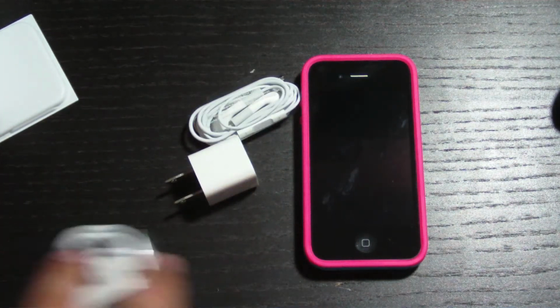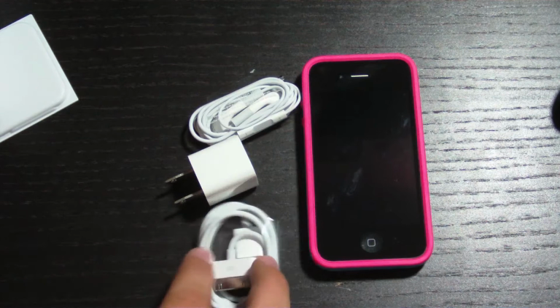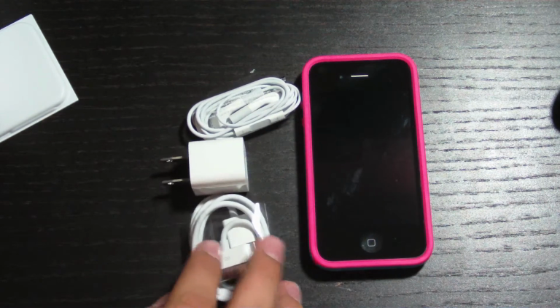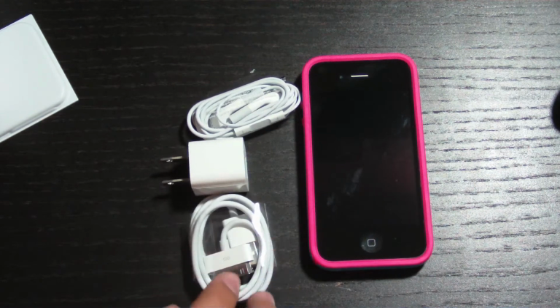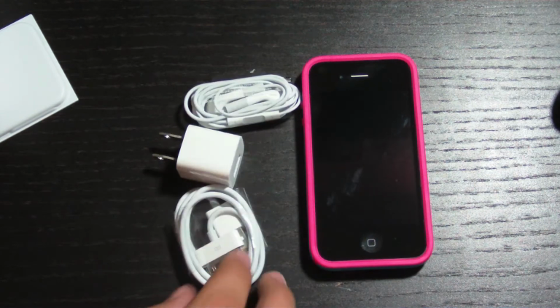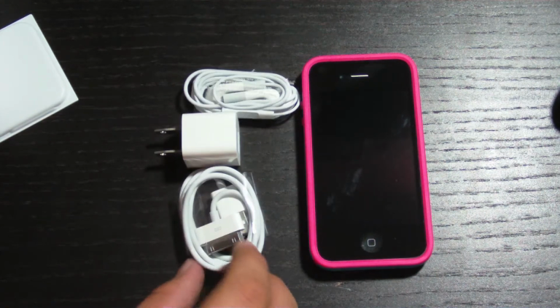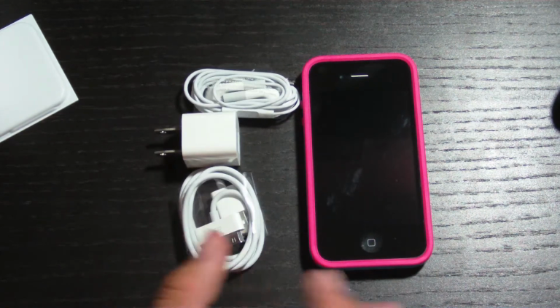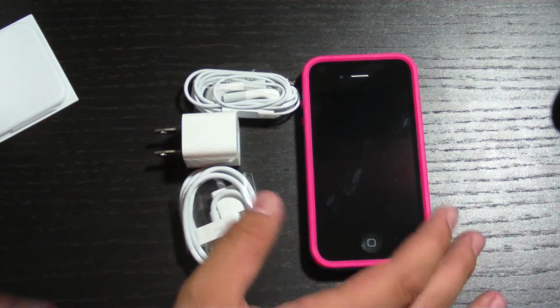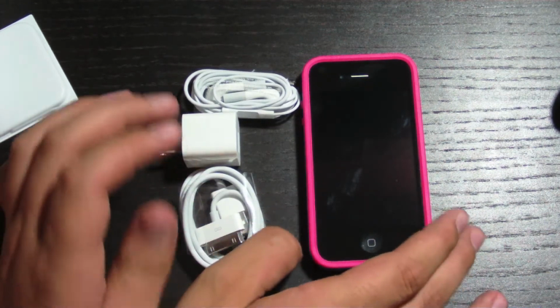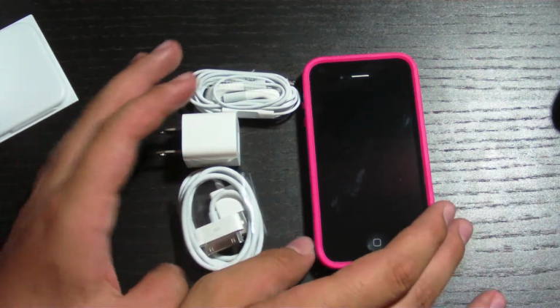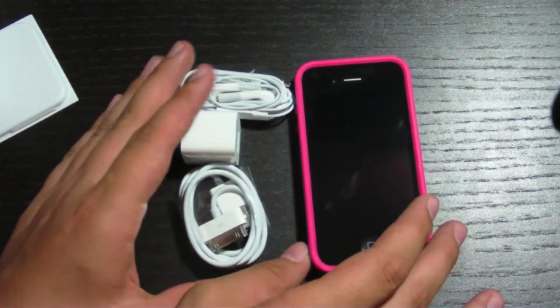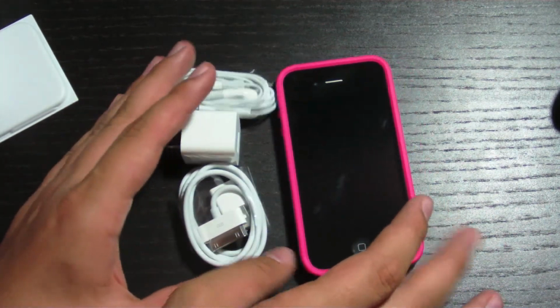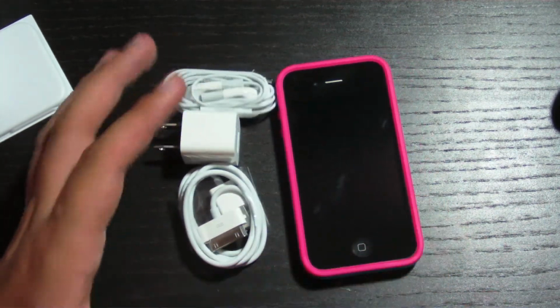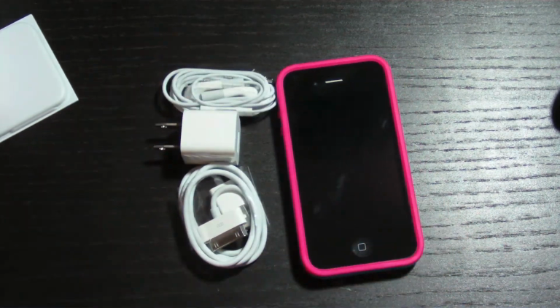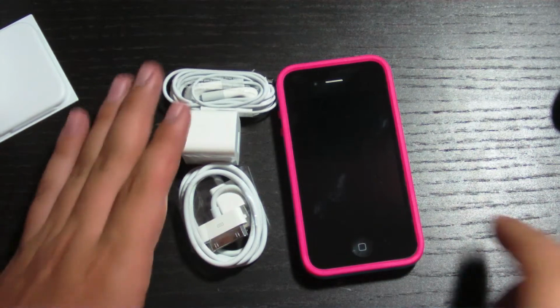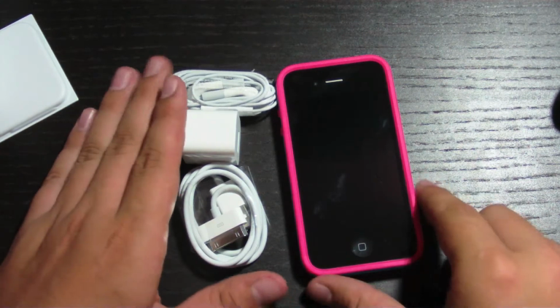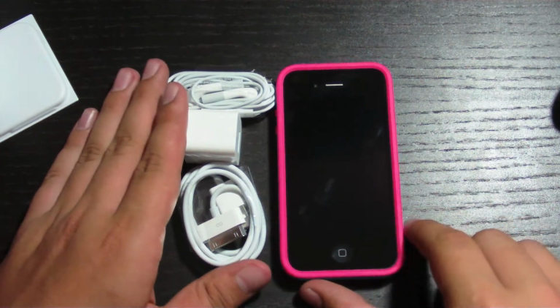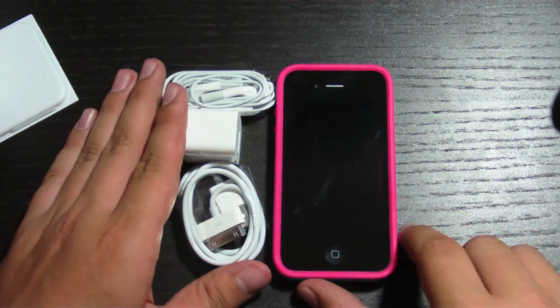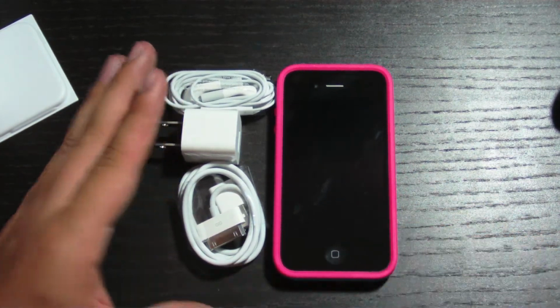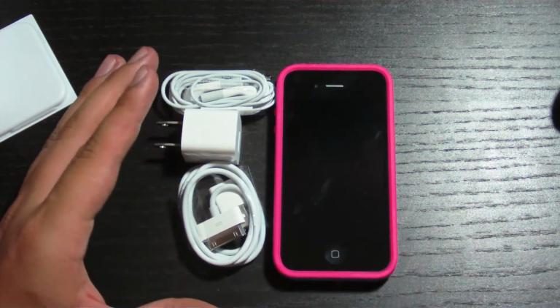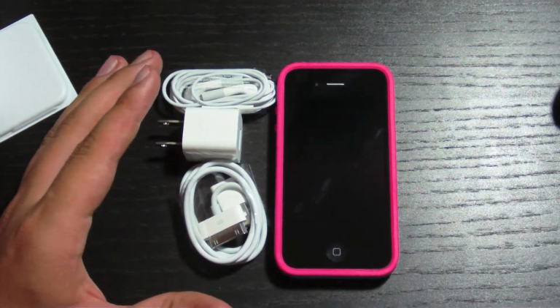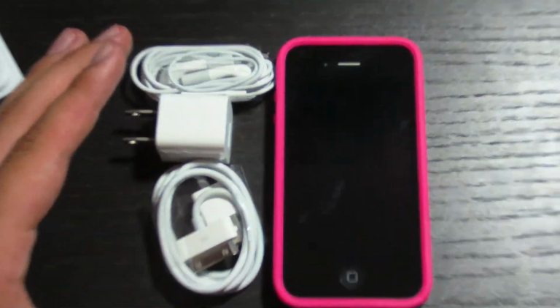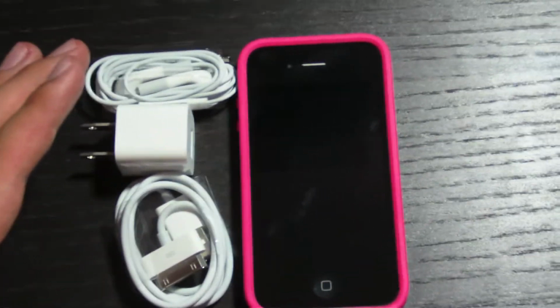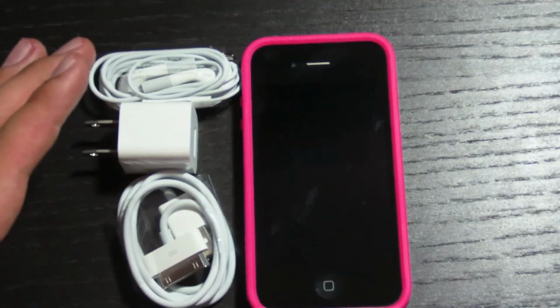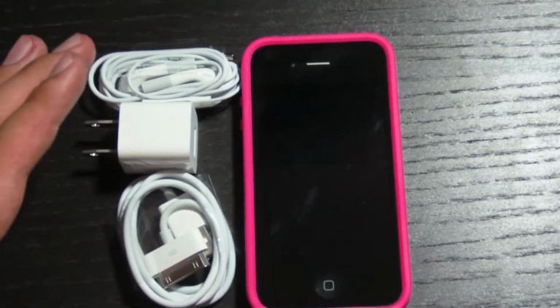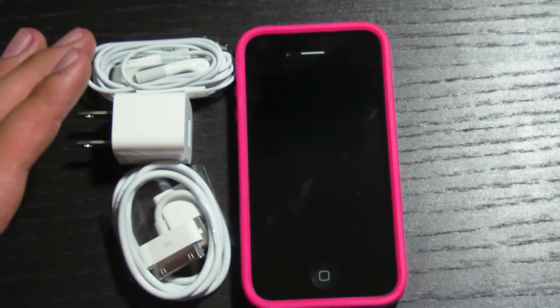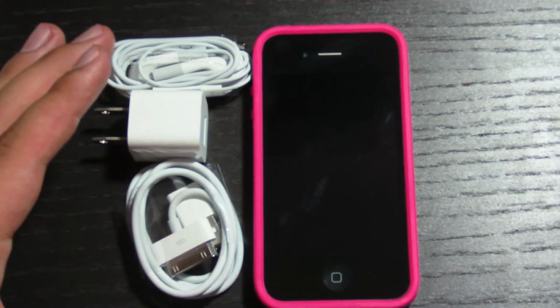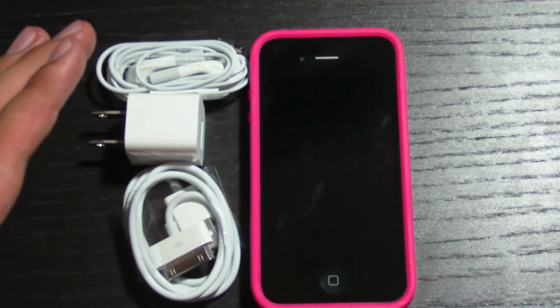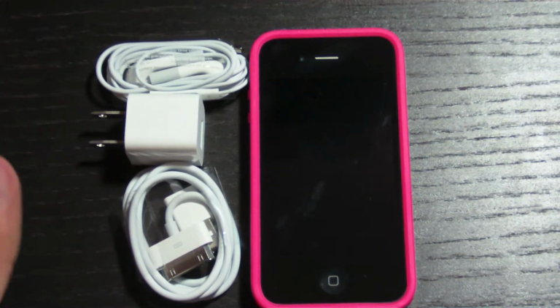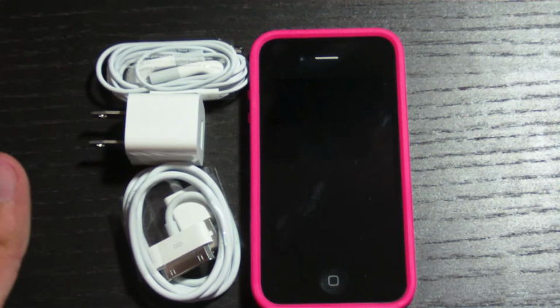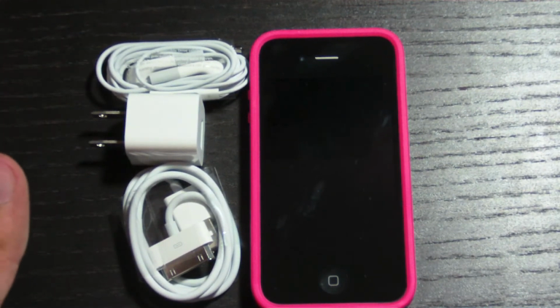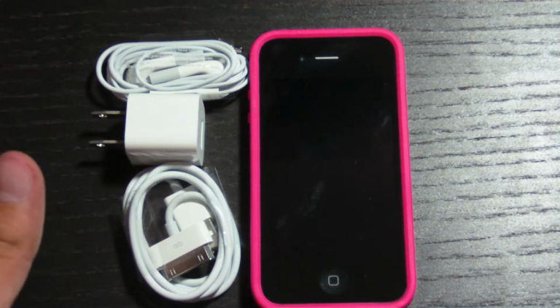So here is basically everything that comes in there. I'm not going to show the stickers. But yeah, this is basically everything. So there you go — there's a full view of it.